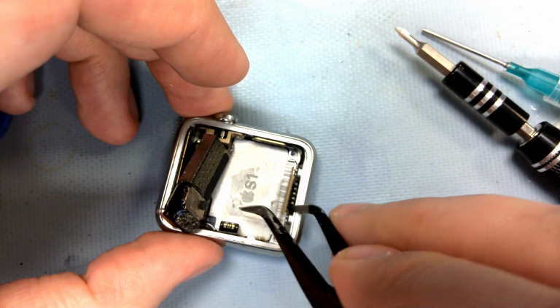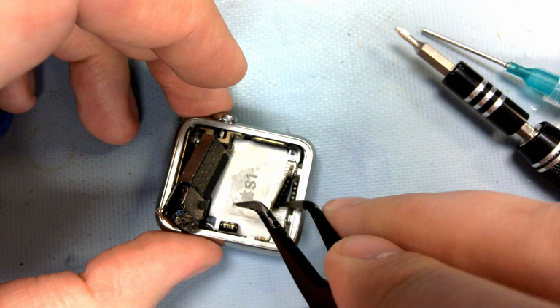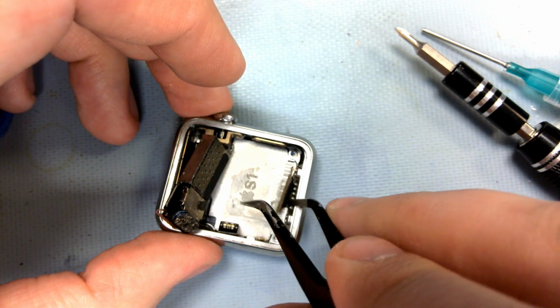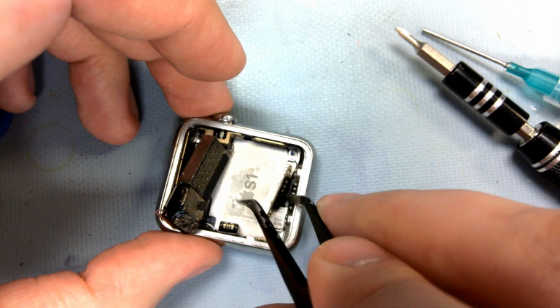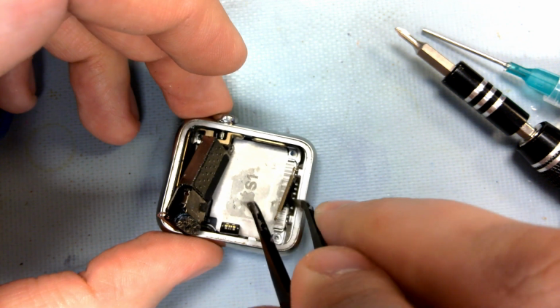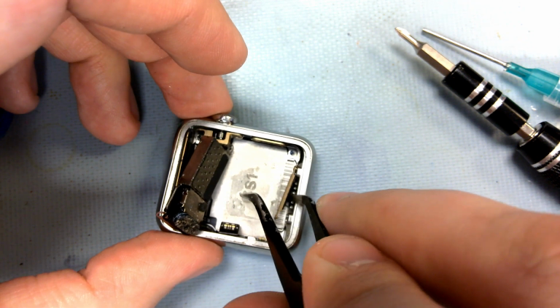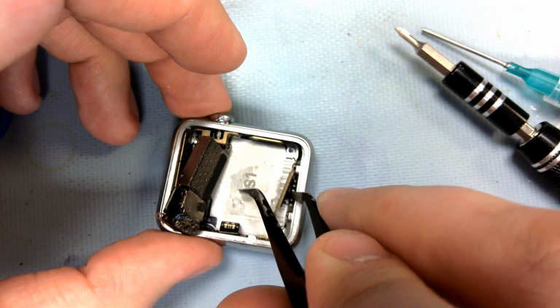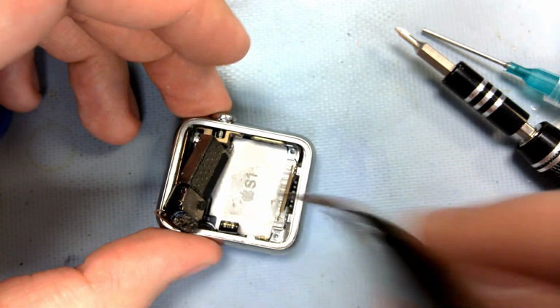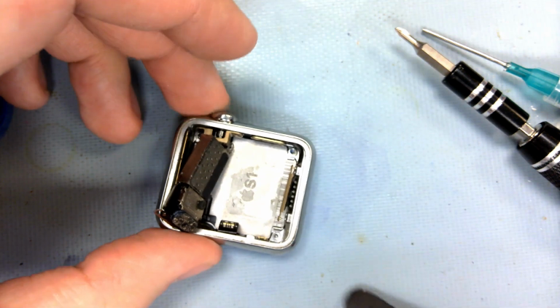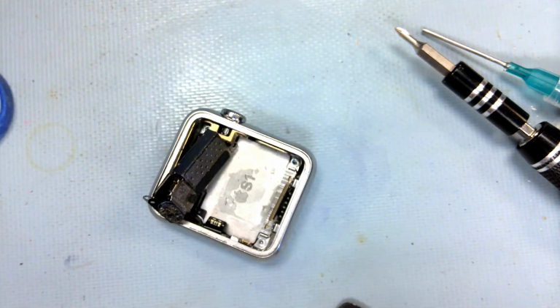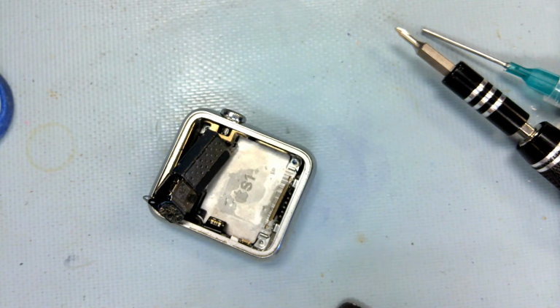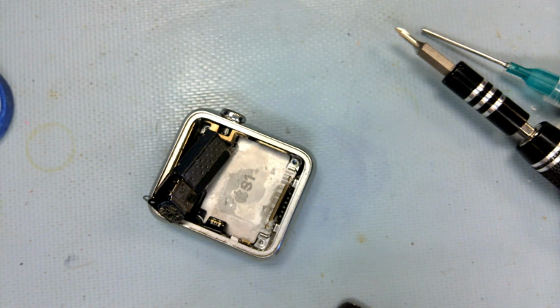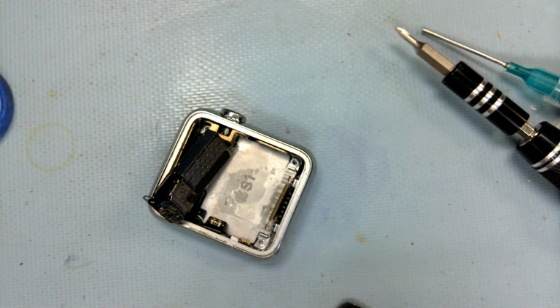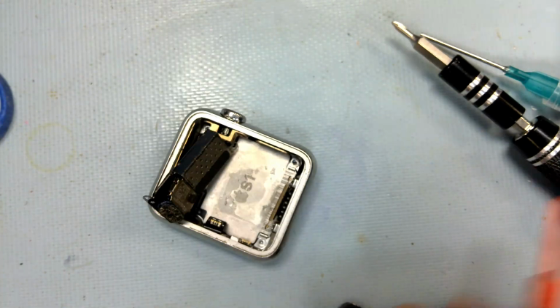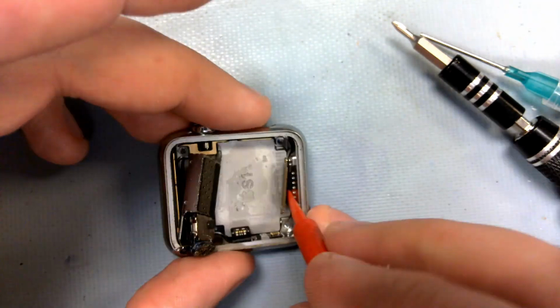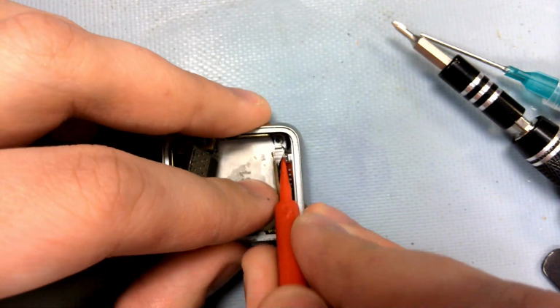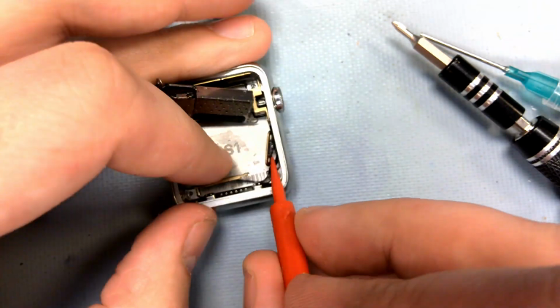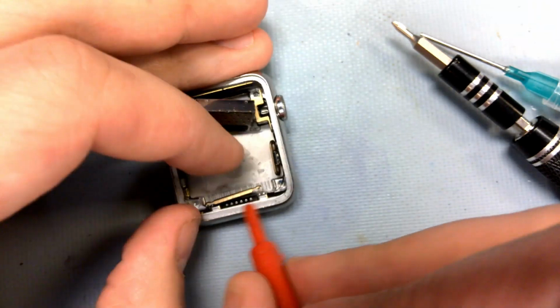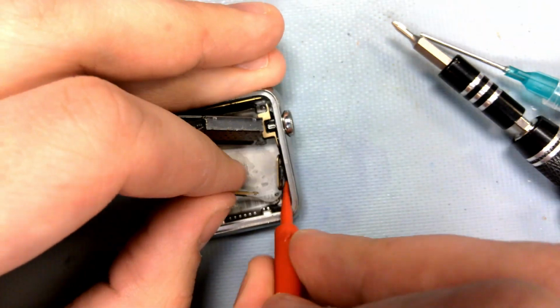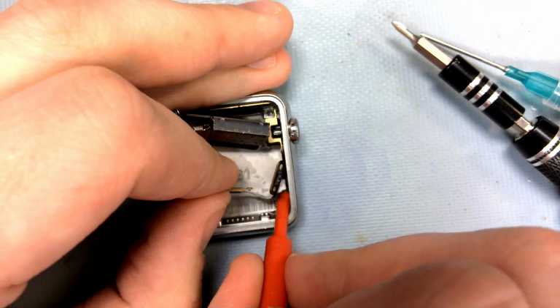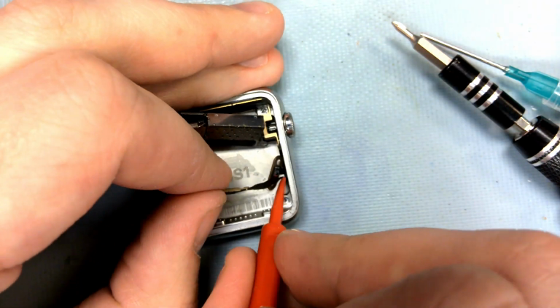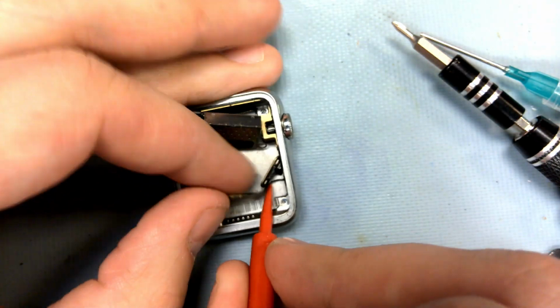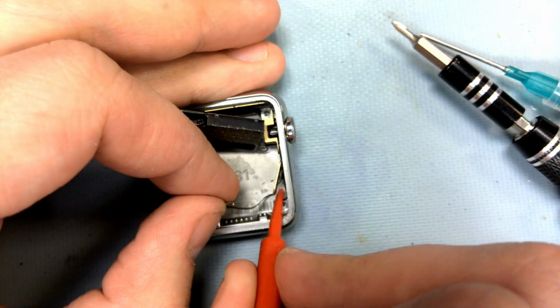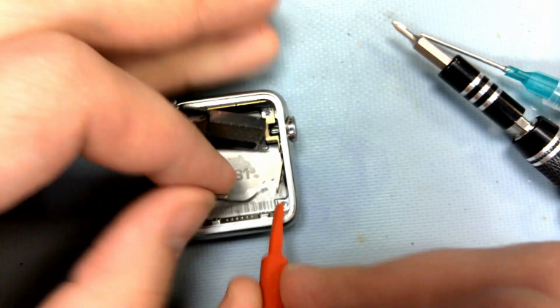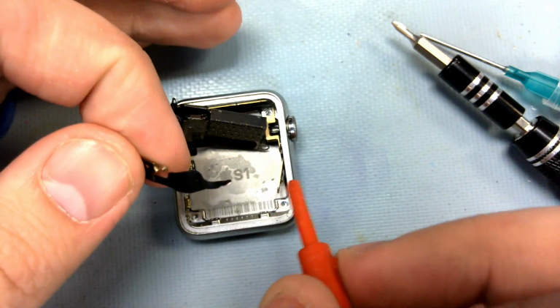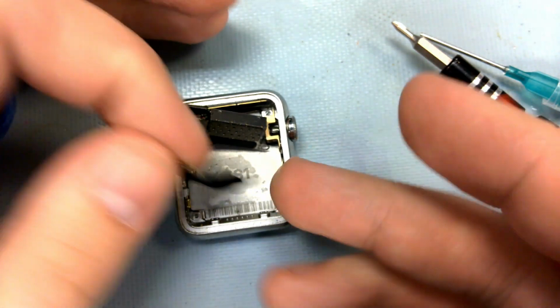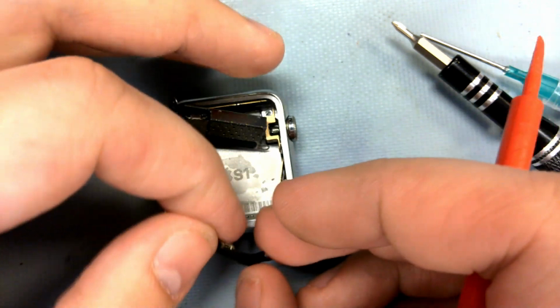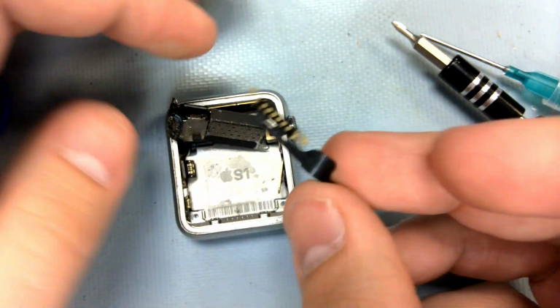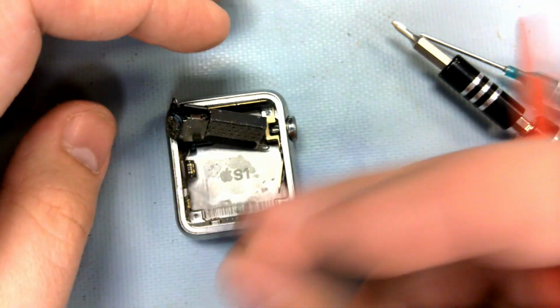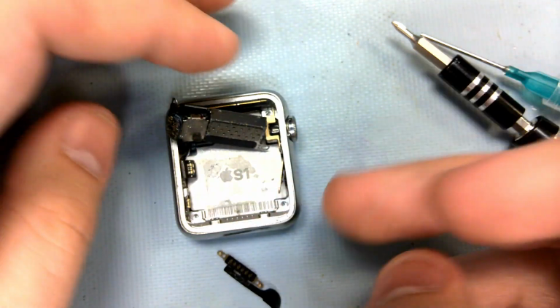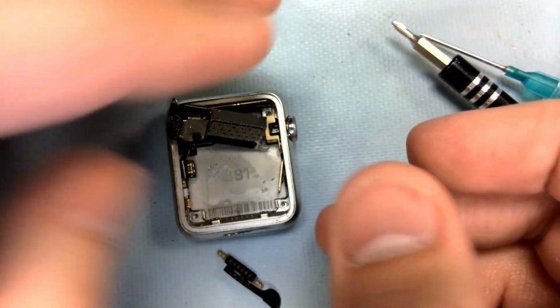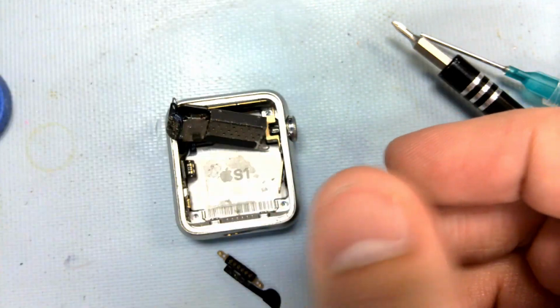Now we can move on to freeing the ribbon cables. And that wasn't supposed to happen, so it's just another thing to fix.